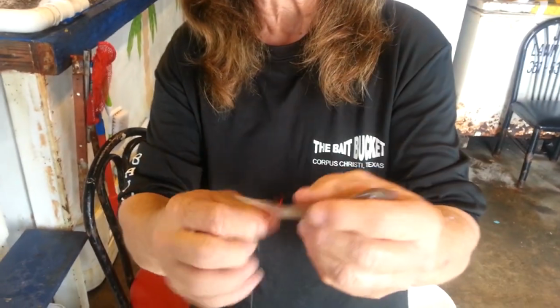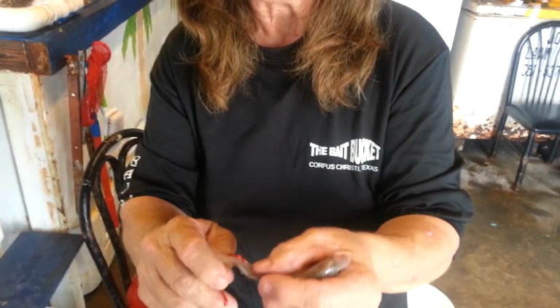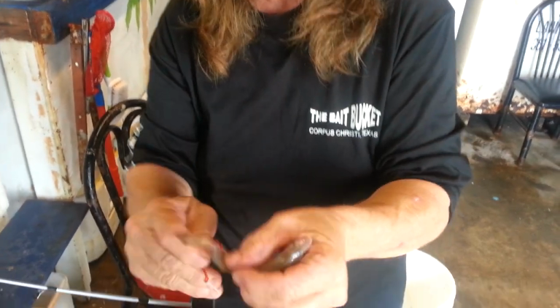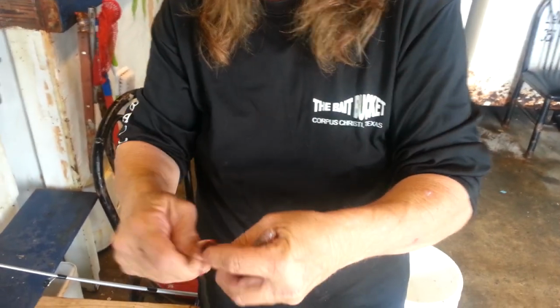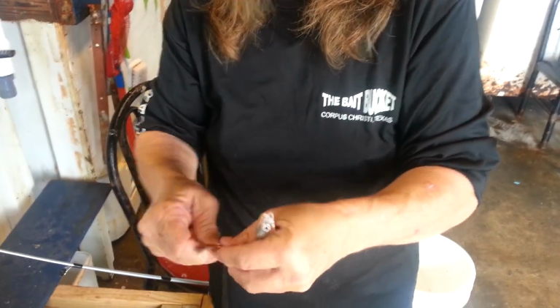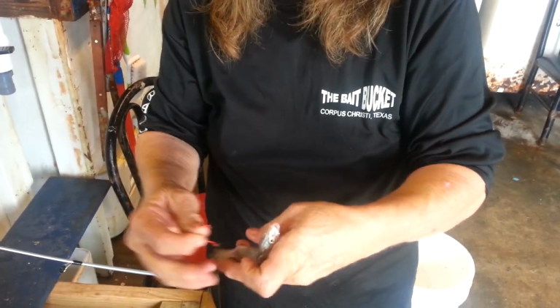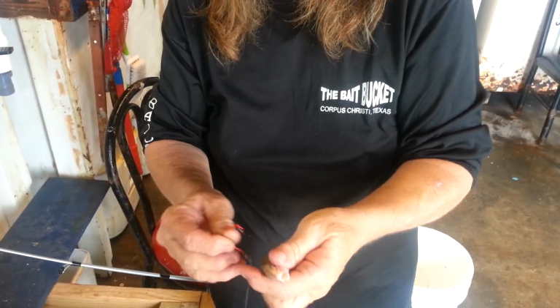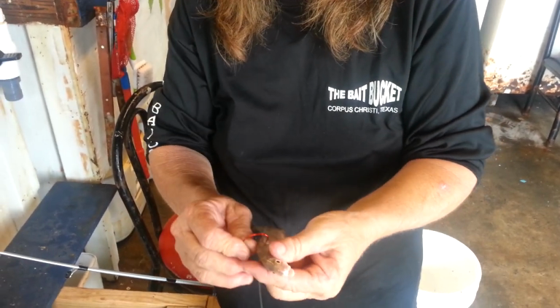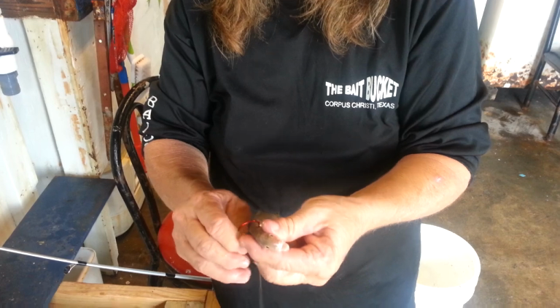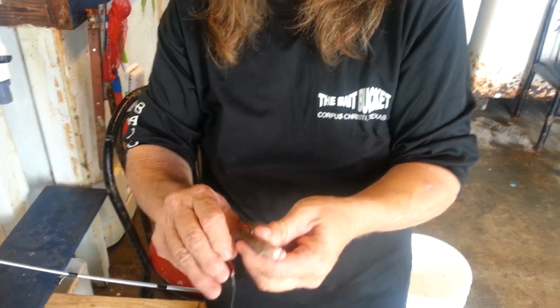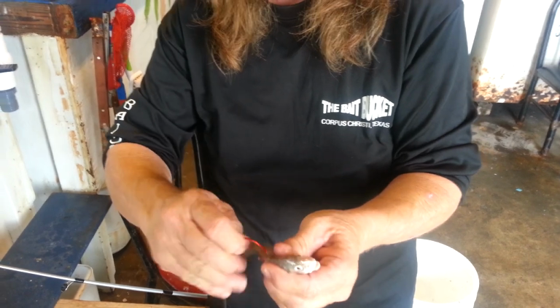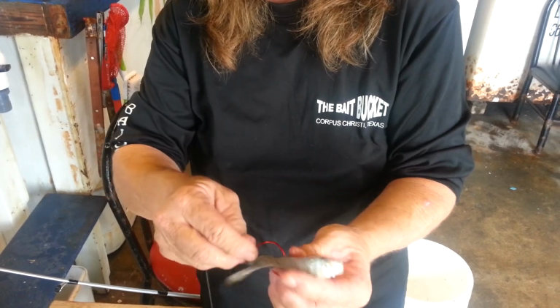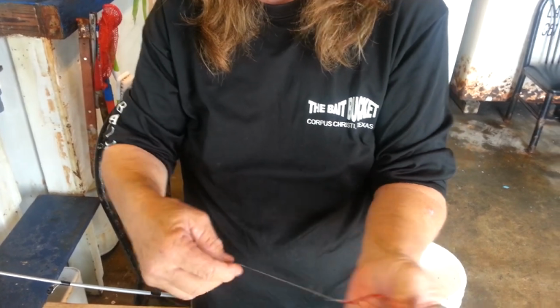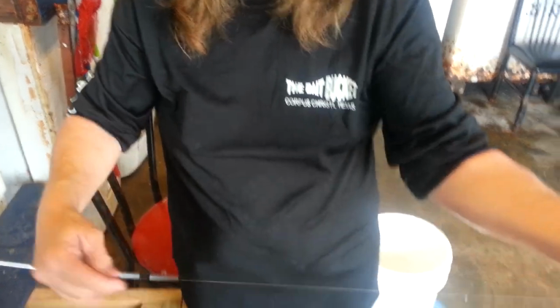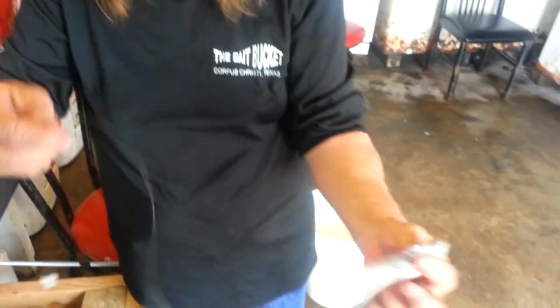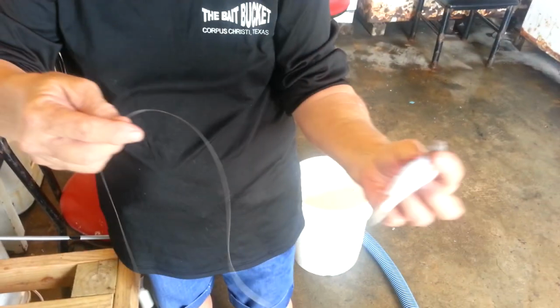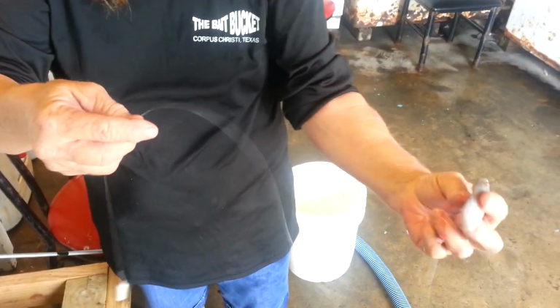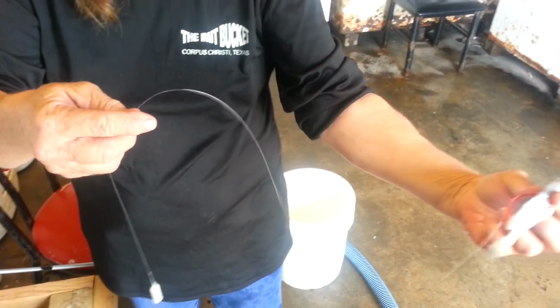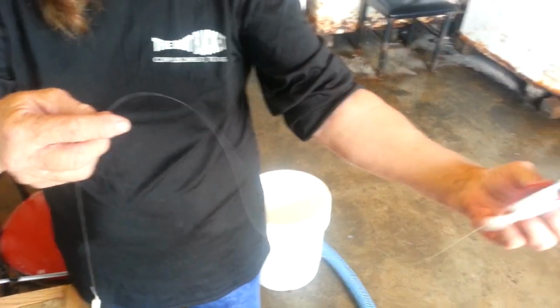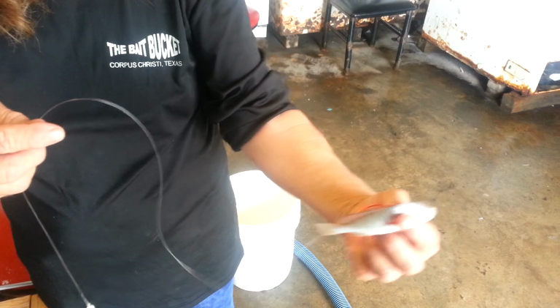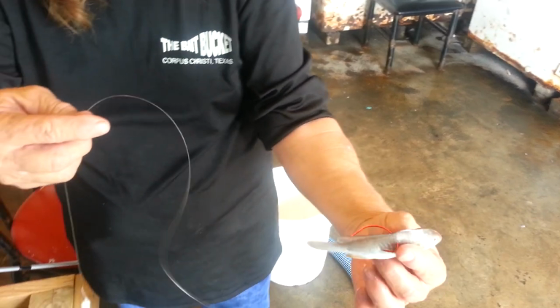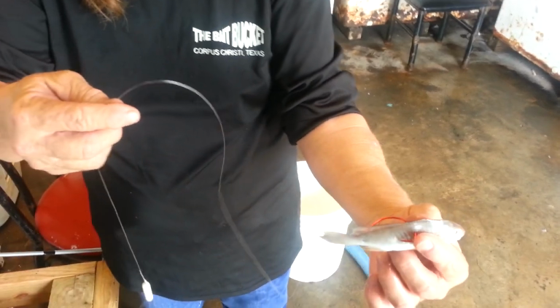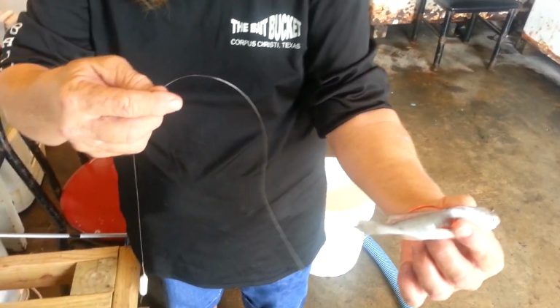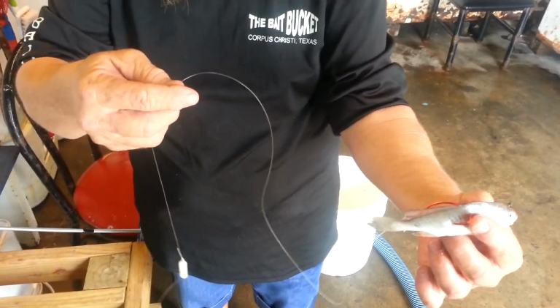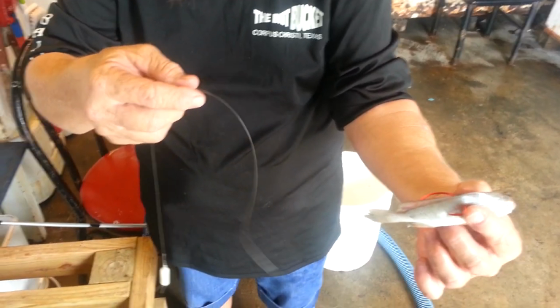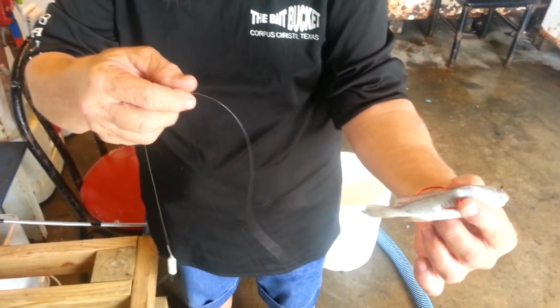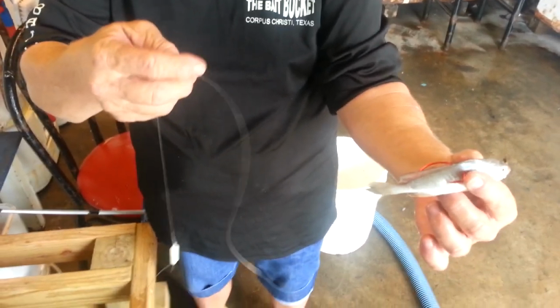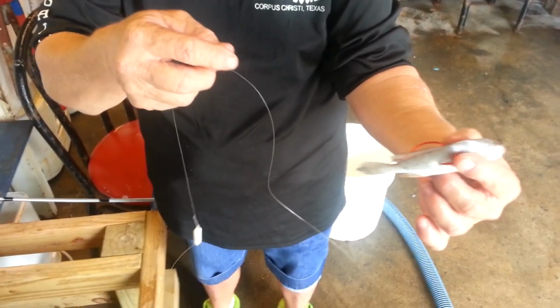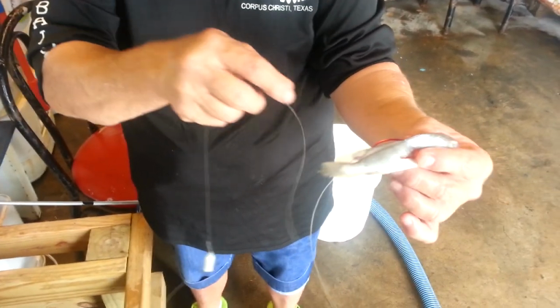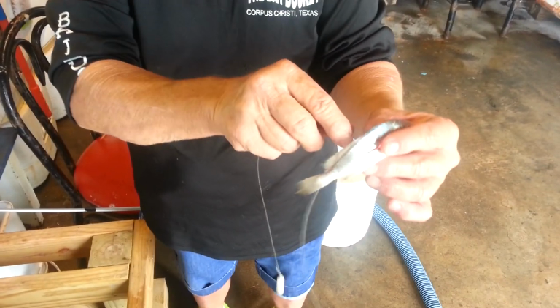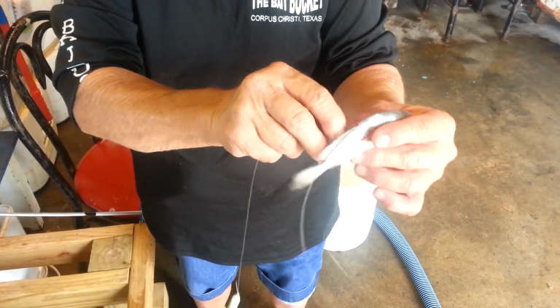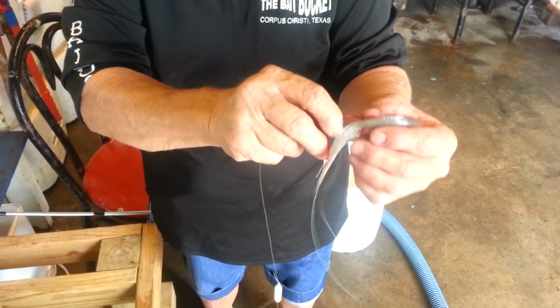The last way we'll show you is through the back. This will make your croaker swim around evenly all throughout the water and it will just hang out there. You can get all of this stuff at the Bait Bucket, so come by and see us. Thanks.